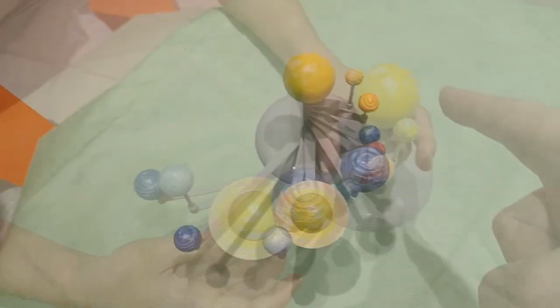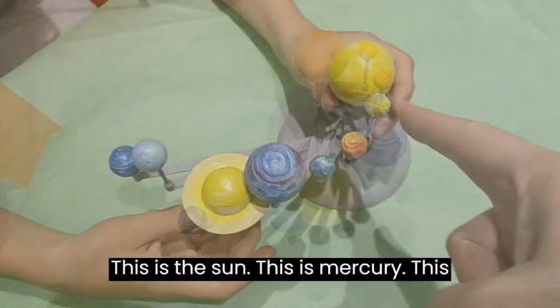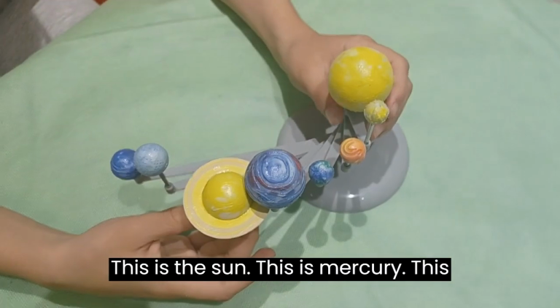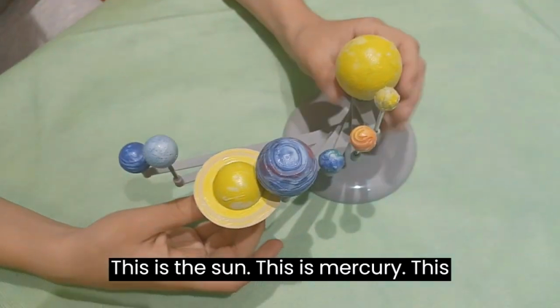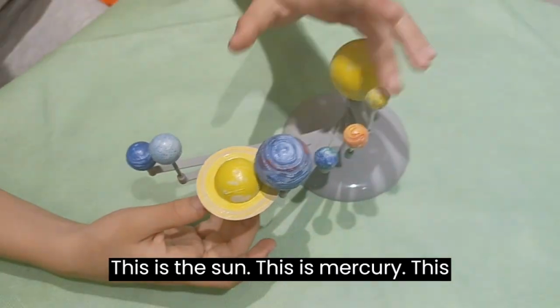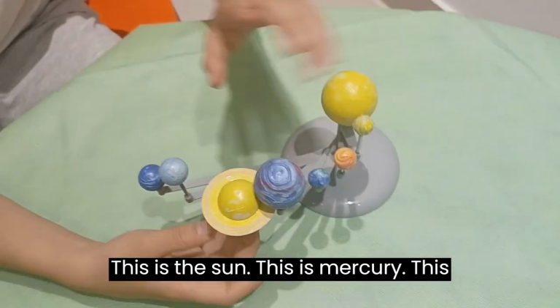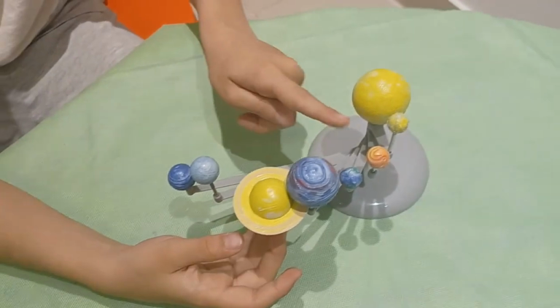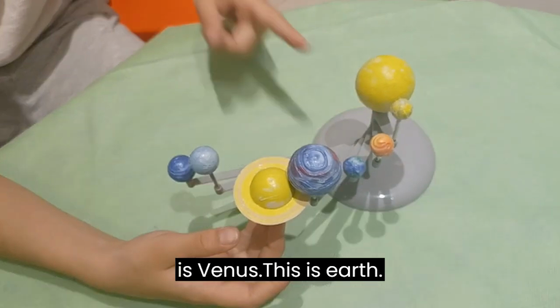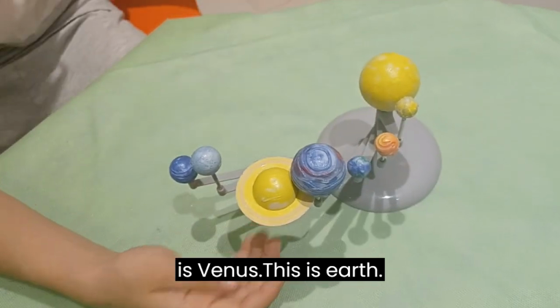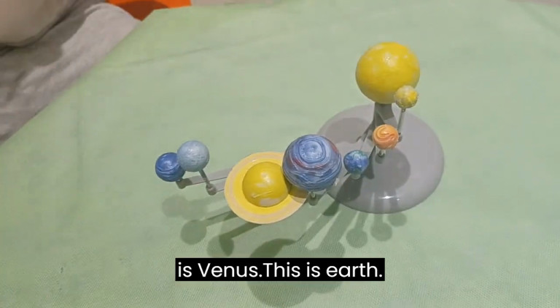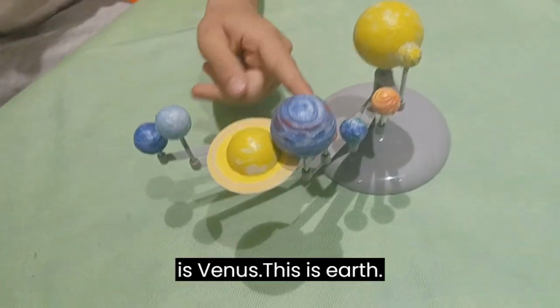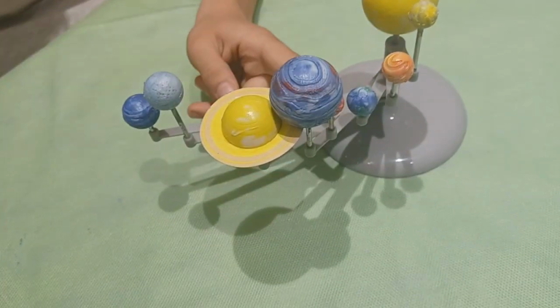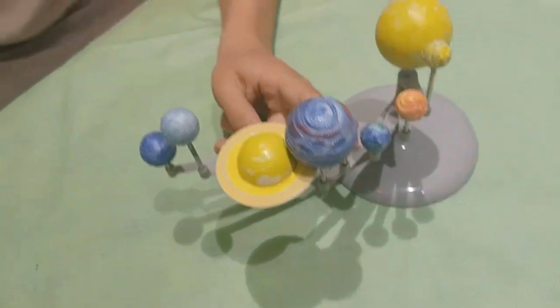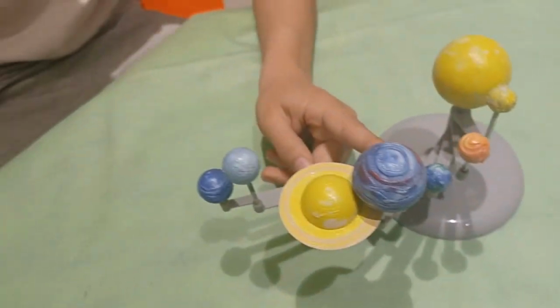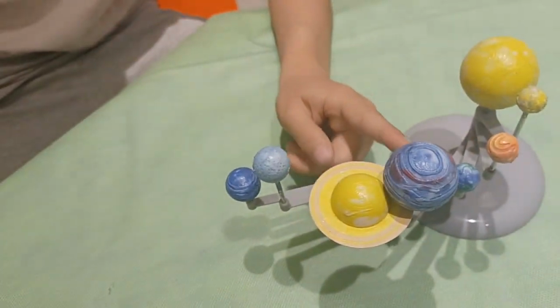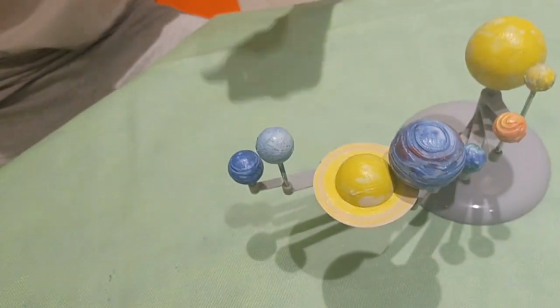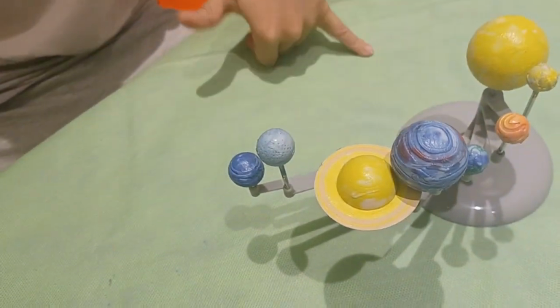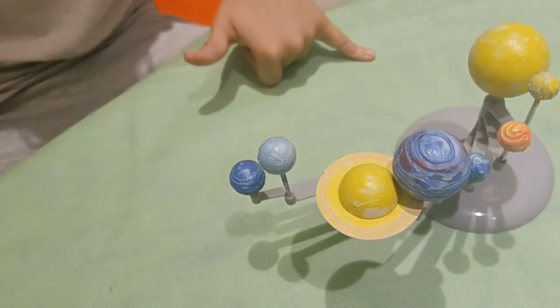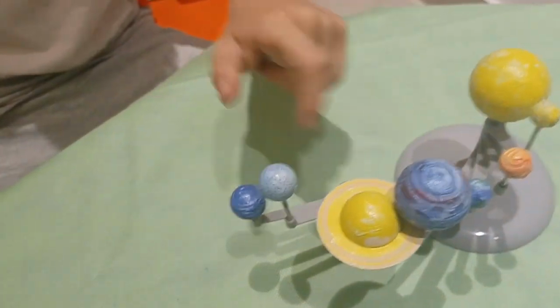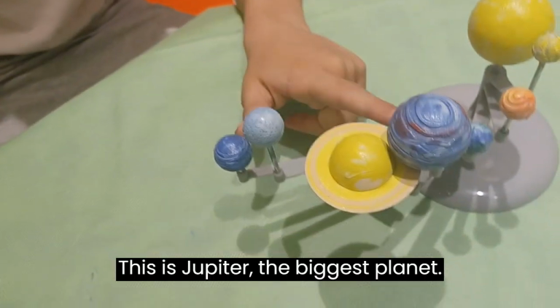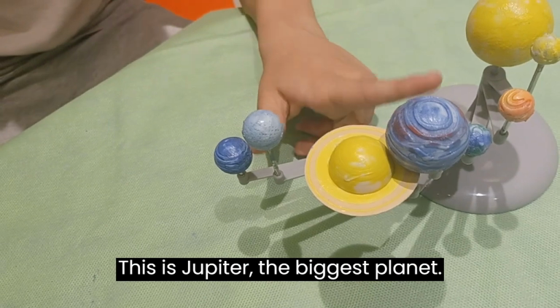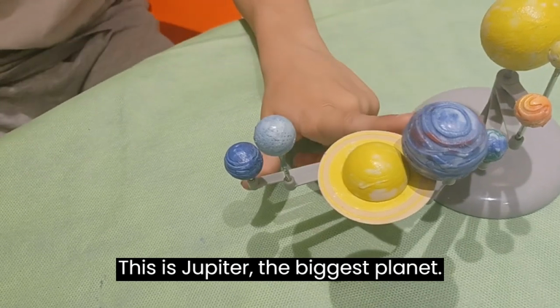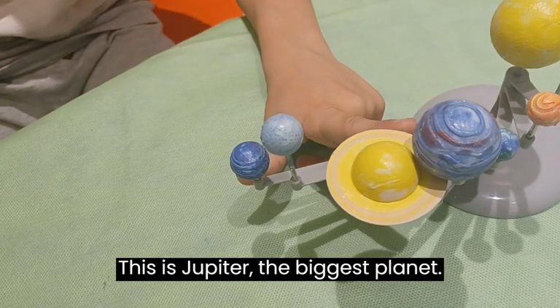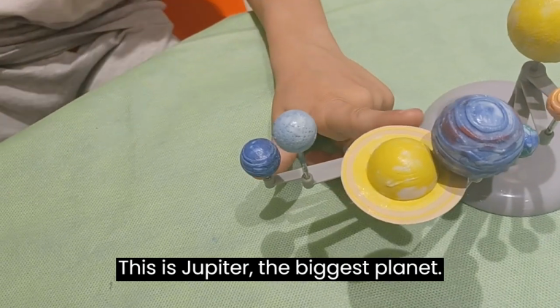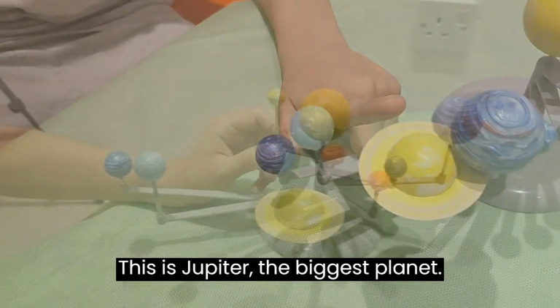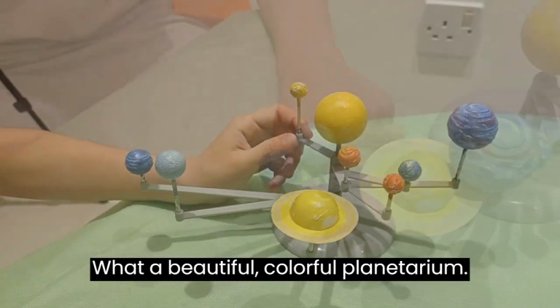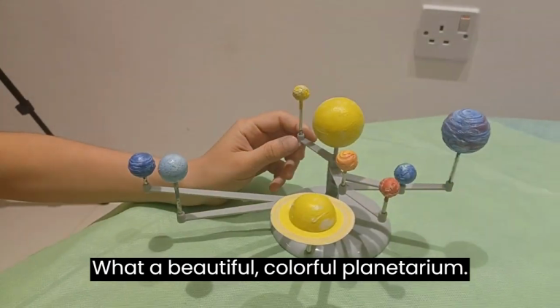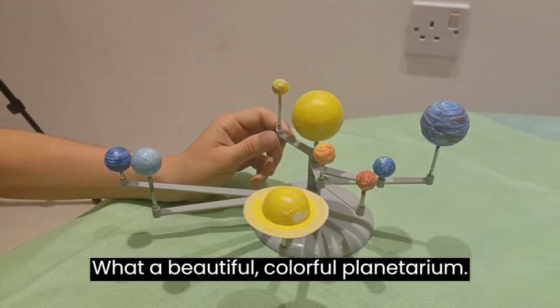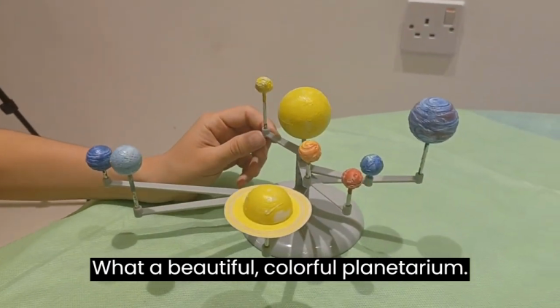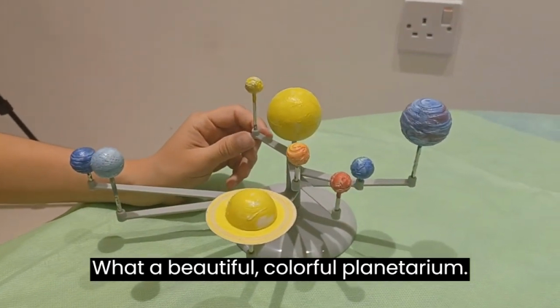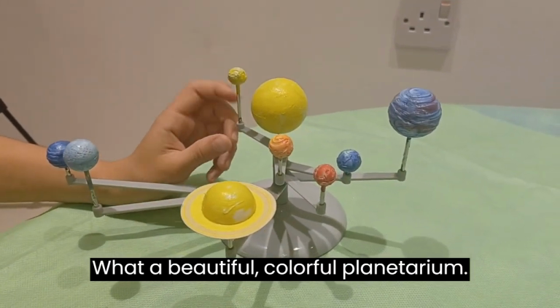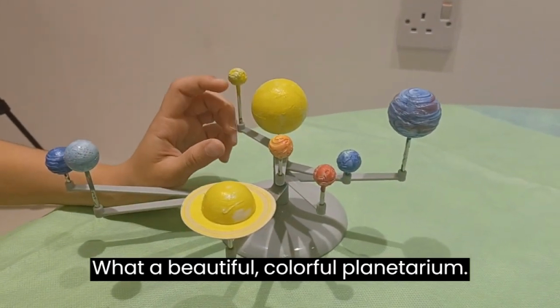This is the sun. This is Mercury. This is Venus. This is Earth, where we're living on. This is Mars. This is Jupiter, the biggest planet. What a beautiful, colorful planetarium!